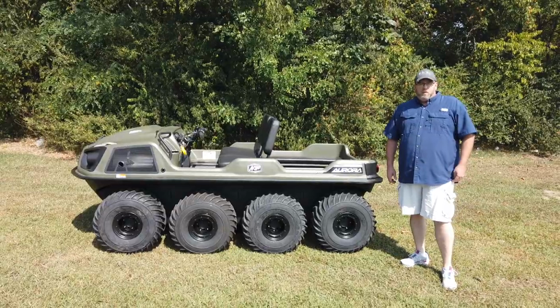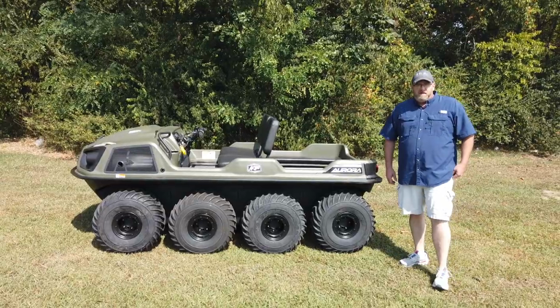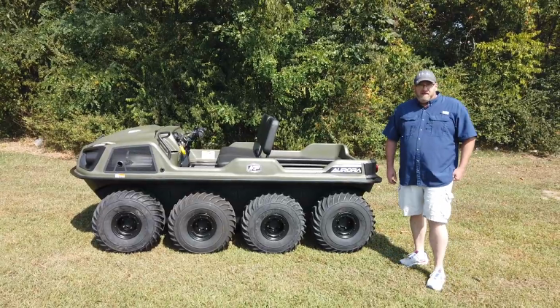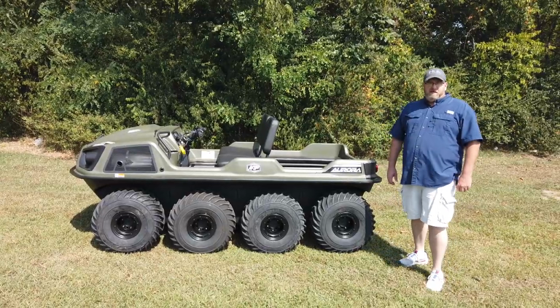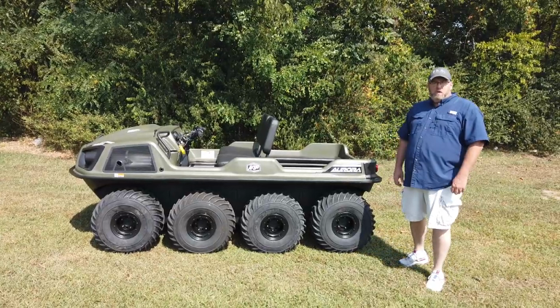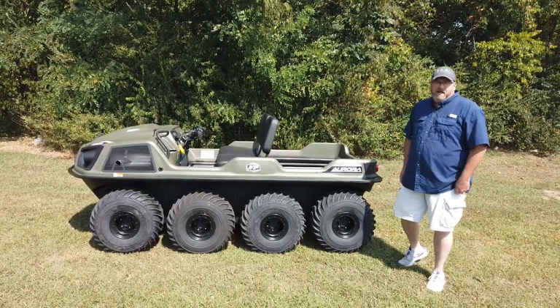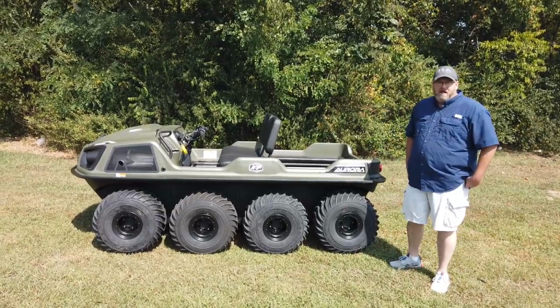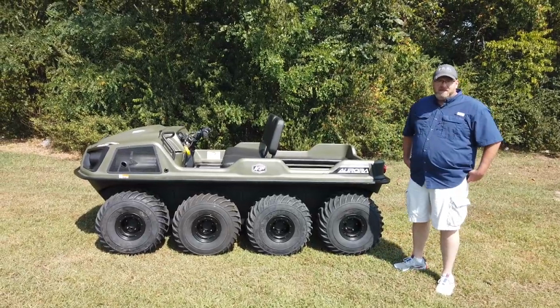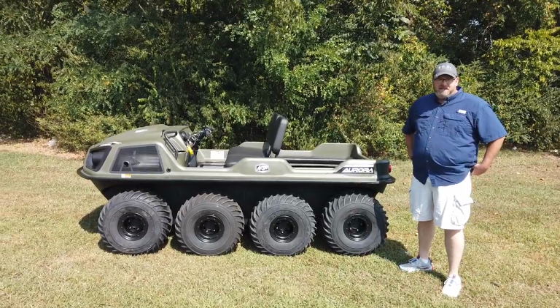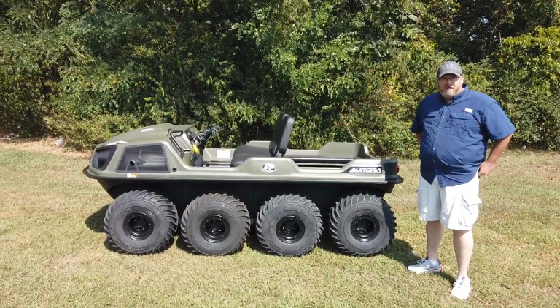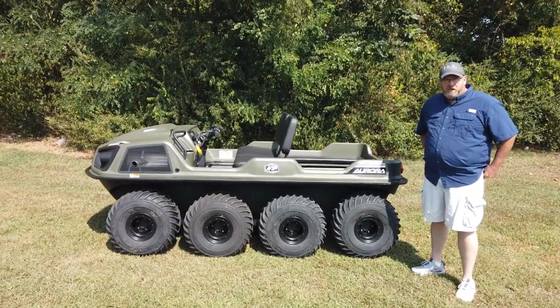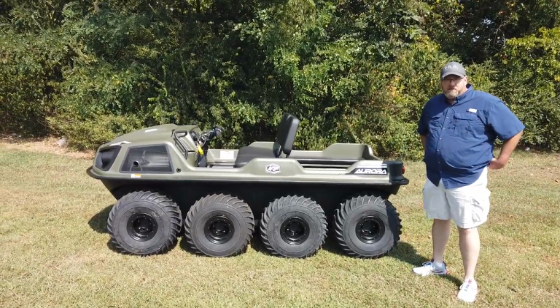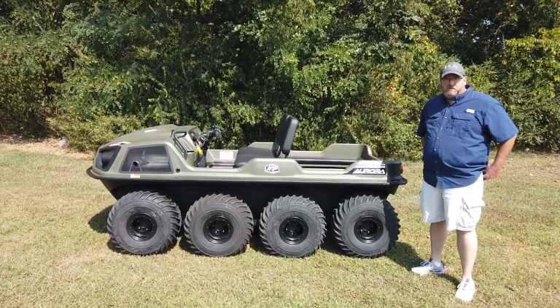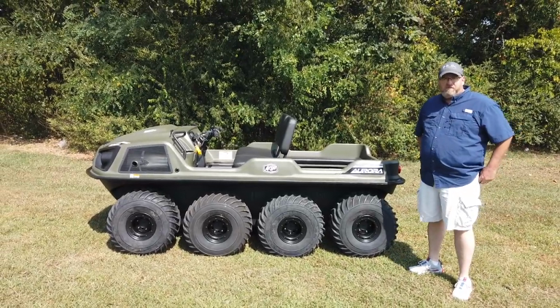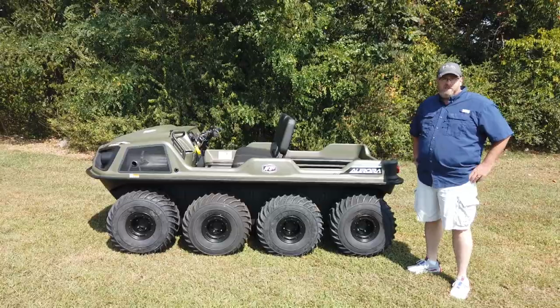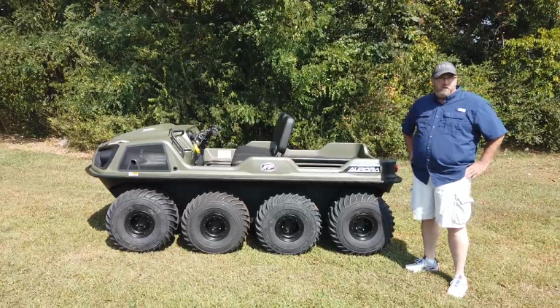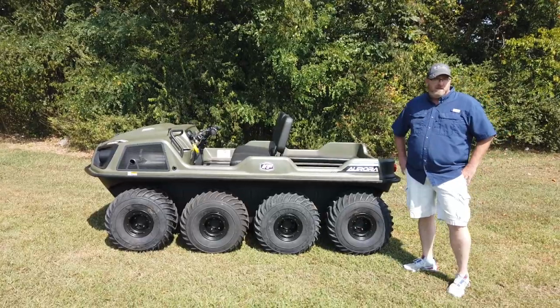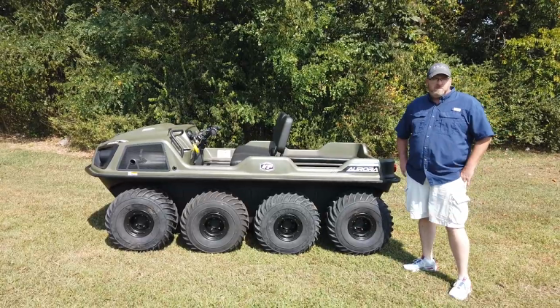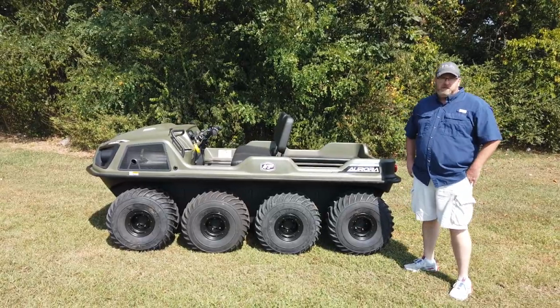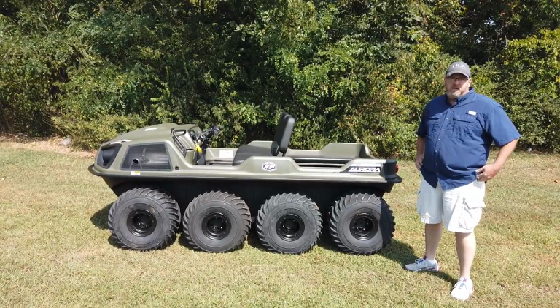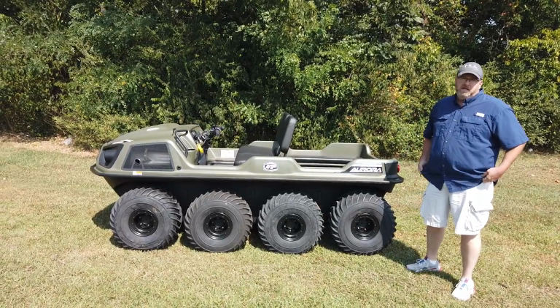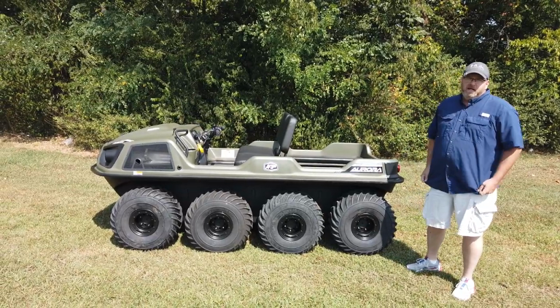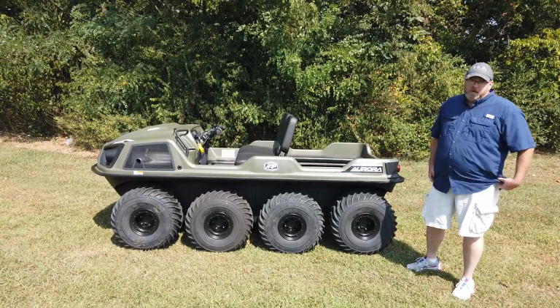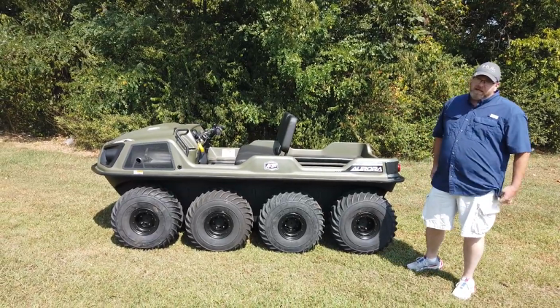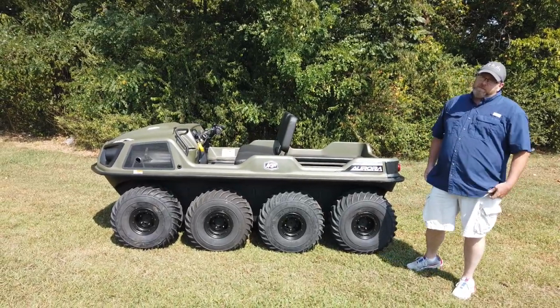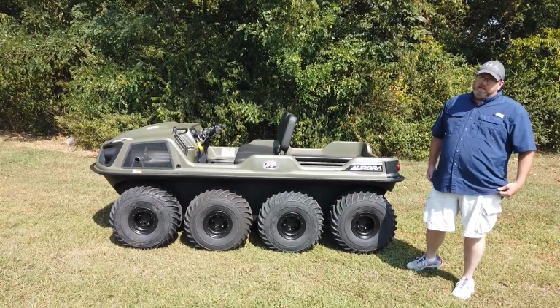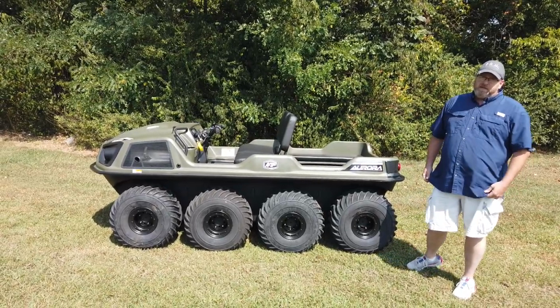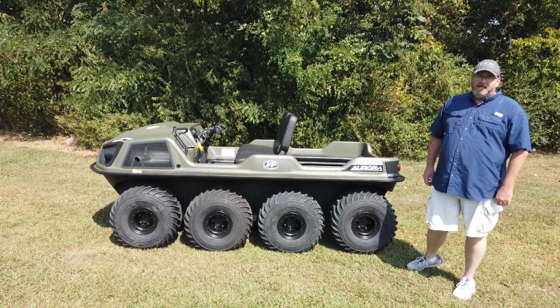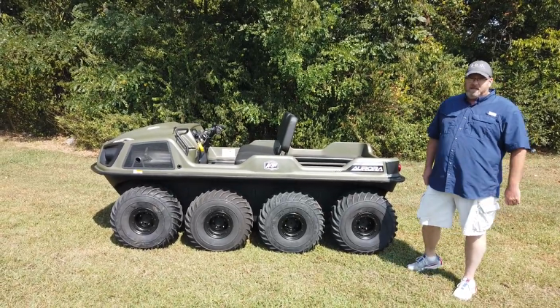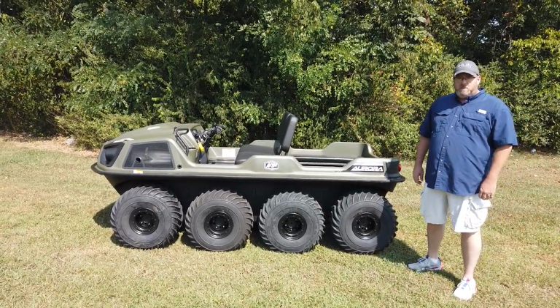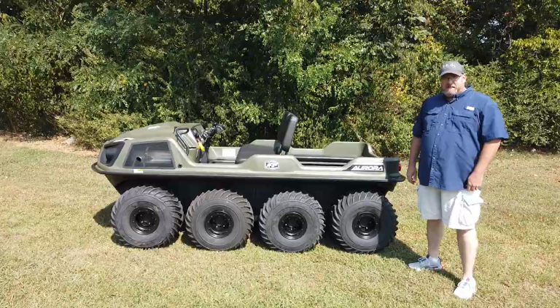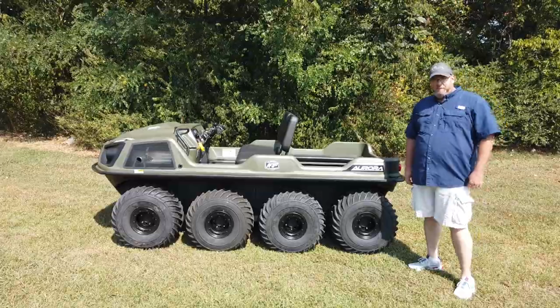We're here today at SLE Equipment in Antioch, Tennessee. Our phone number is 615-641-7720, and our website is www.sleequipment.com.